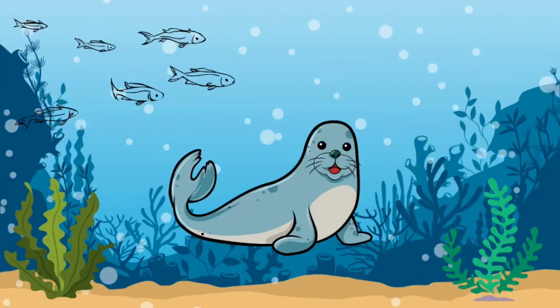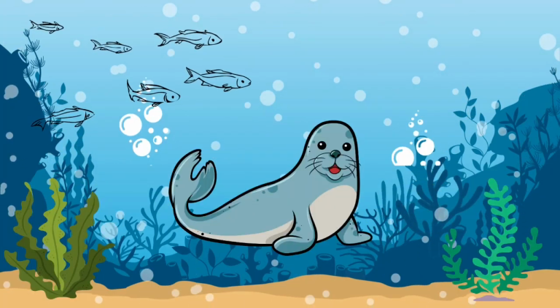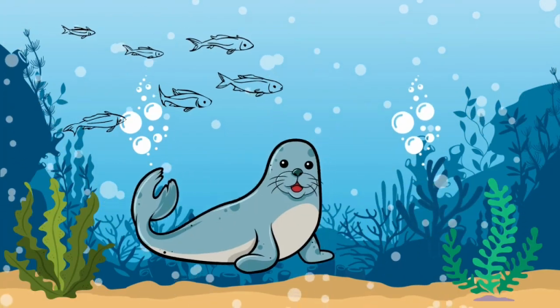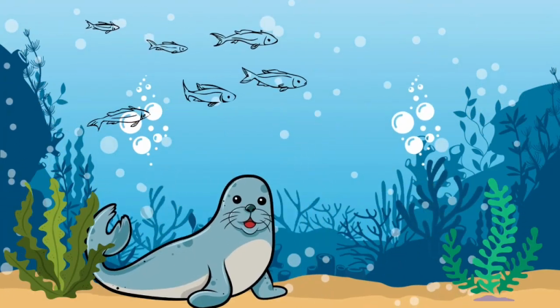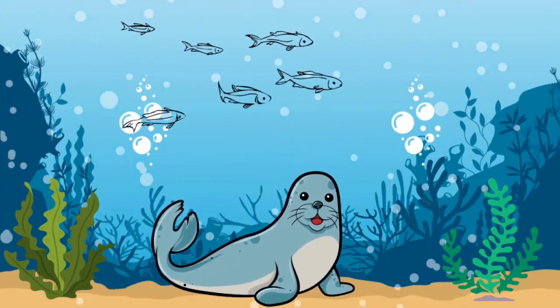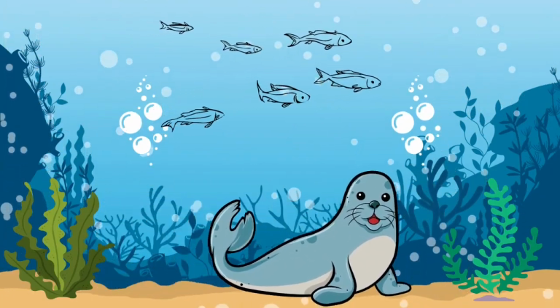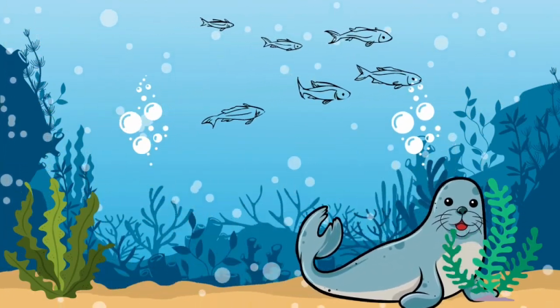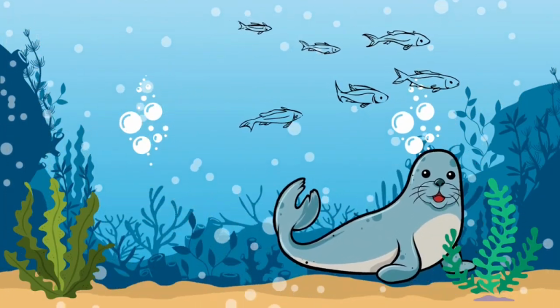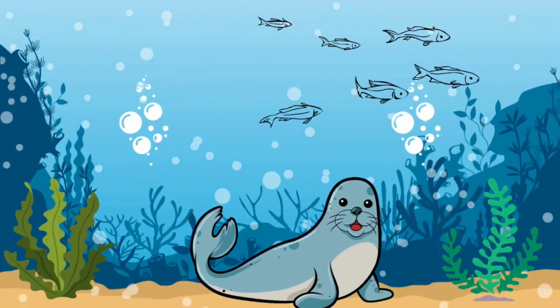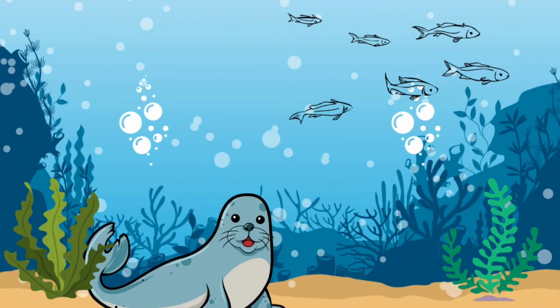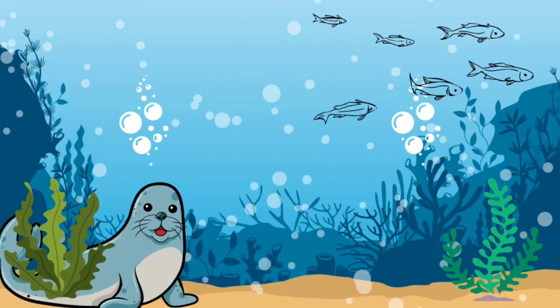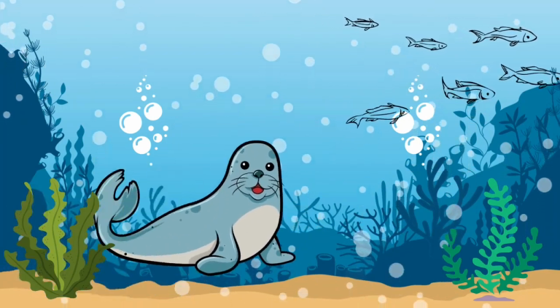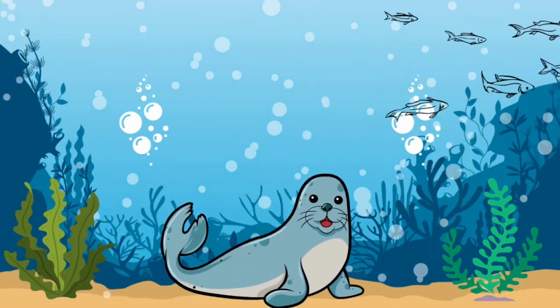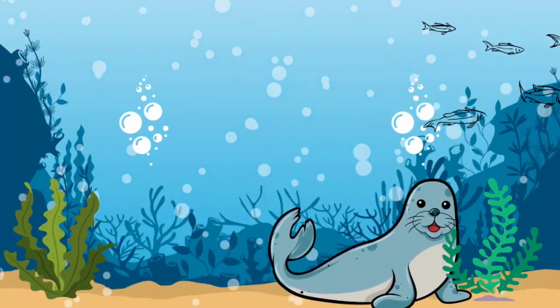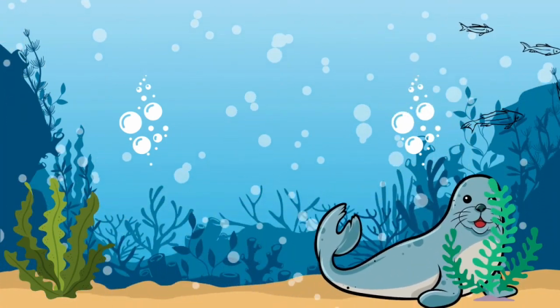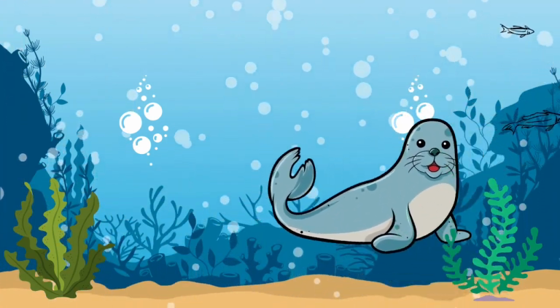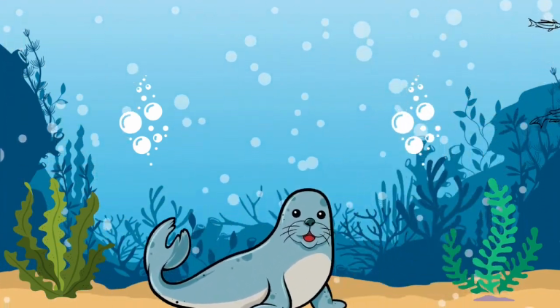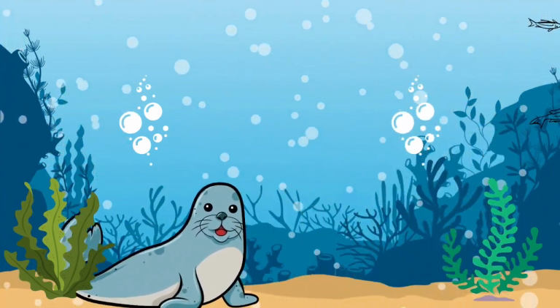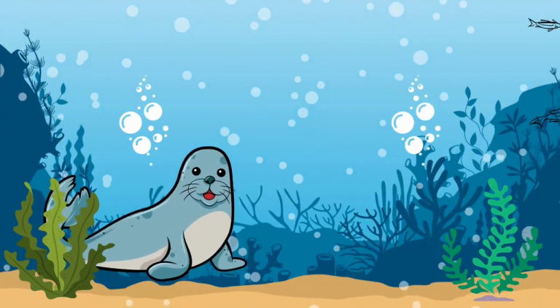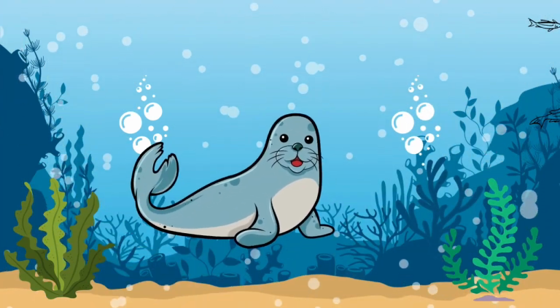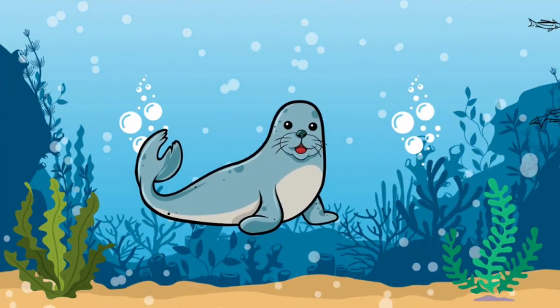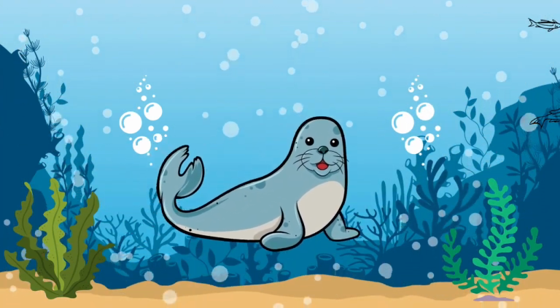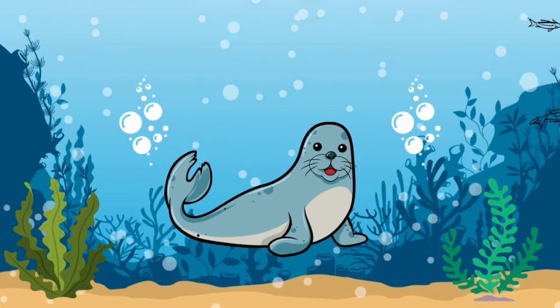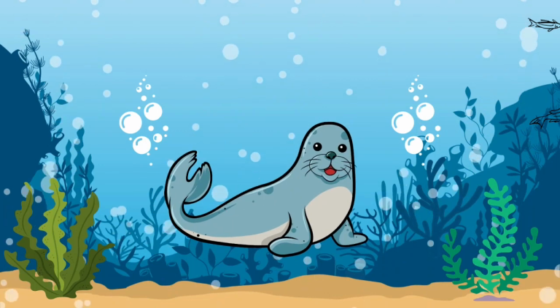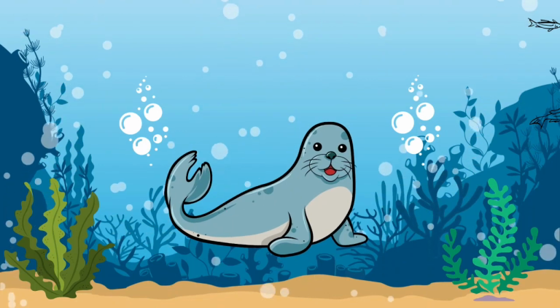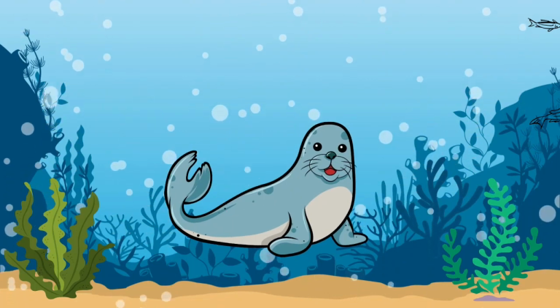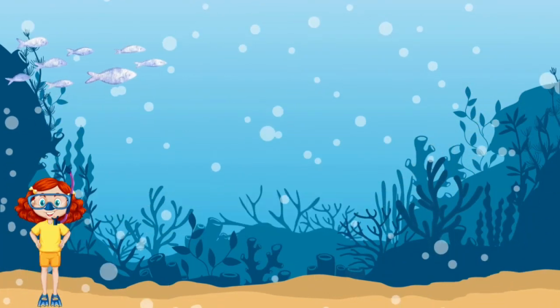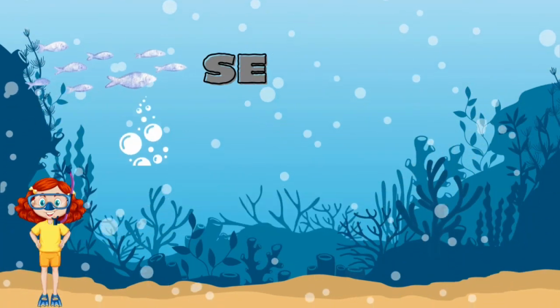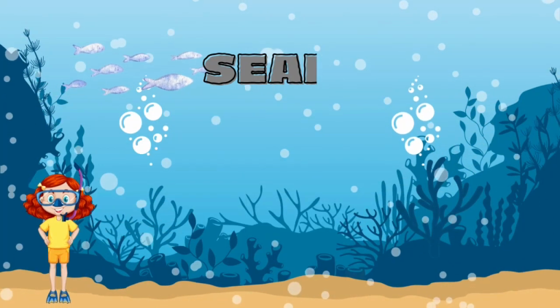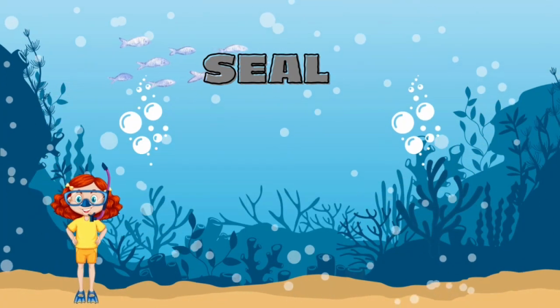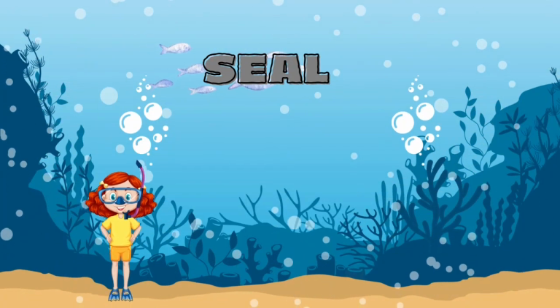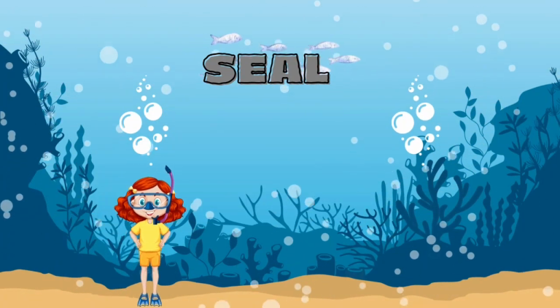Can you guess what this animal is? It's a seal.